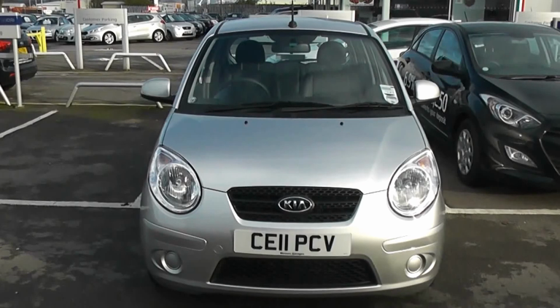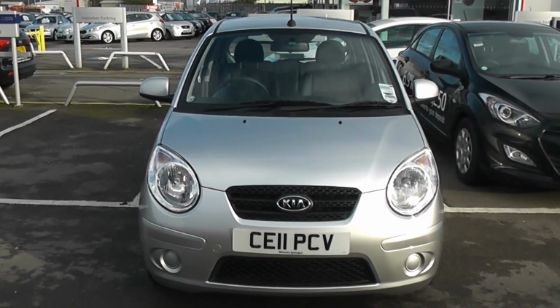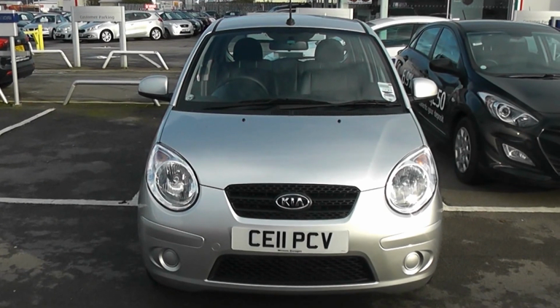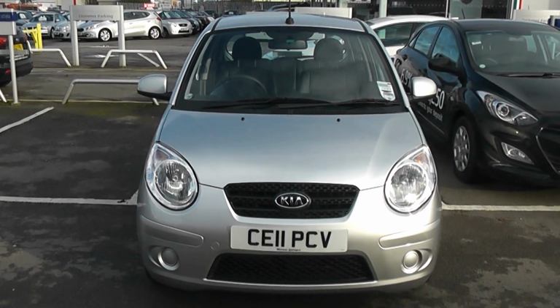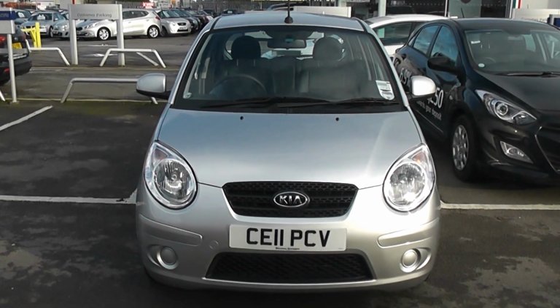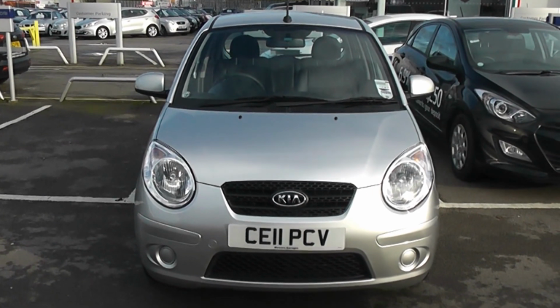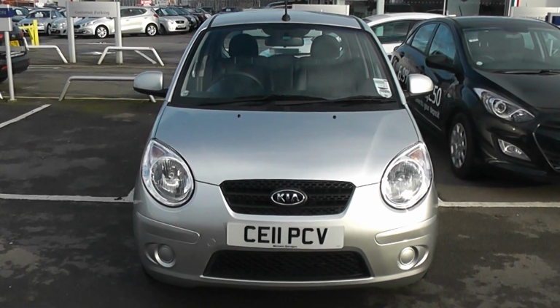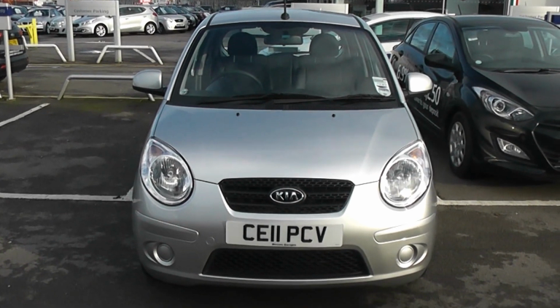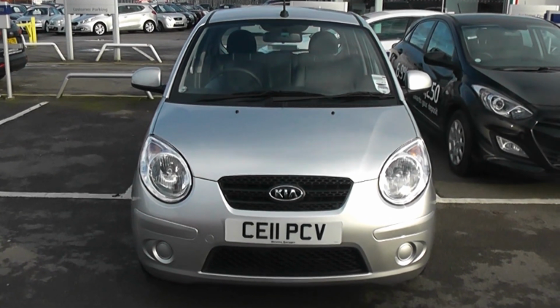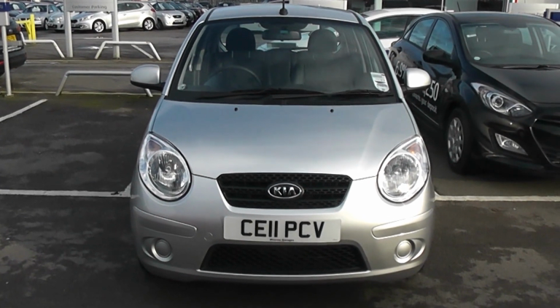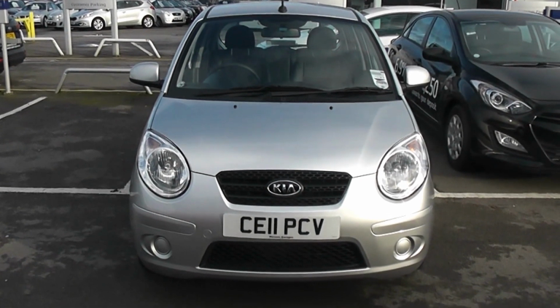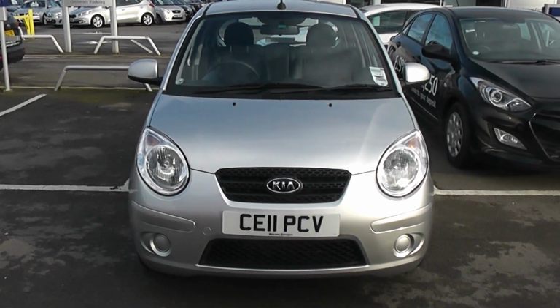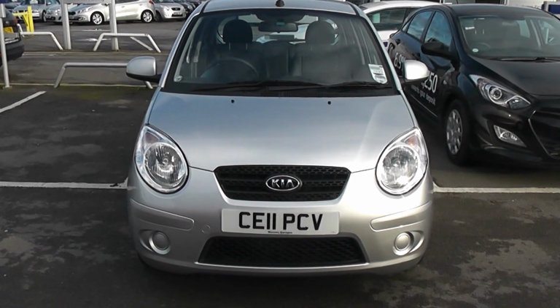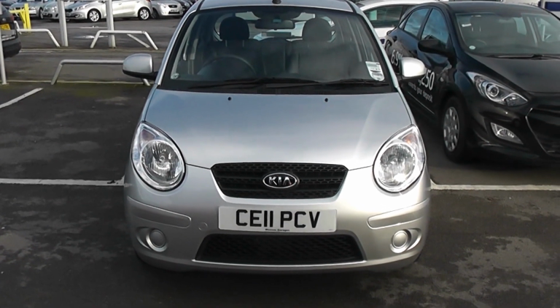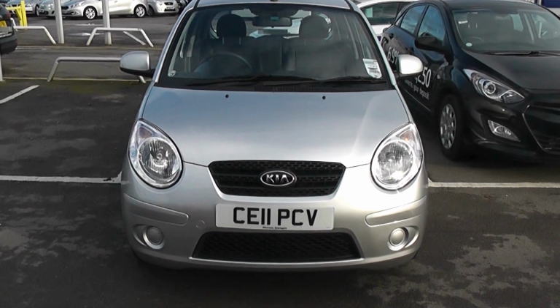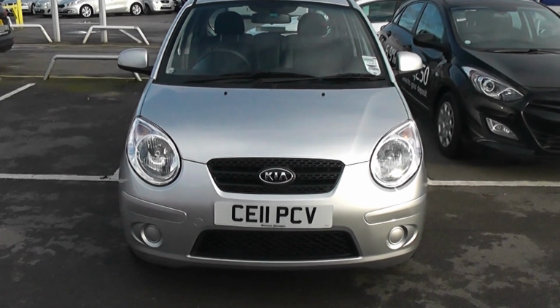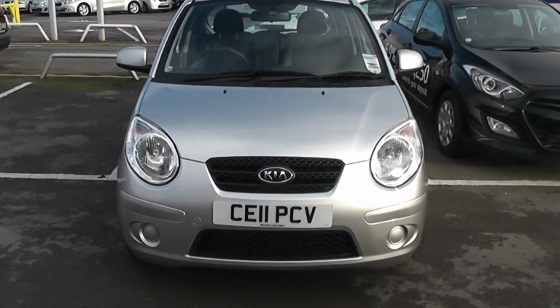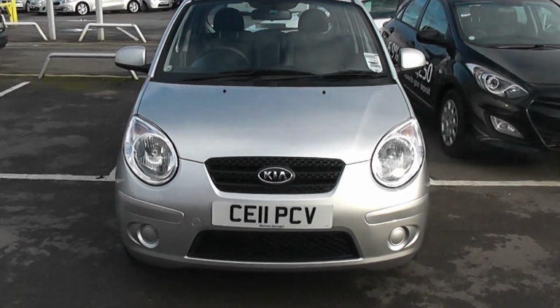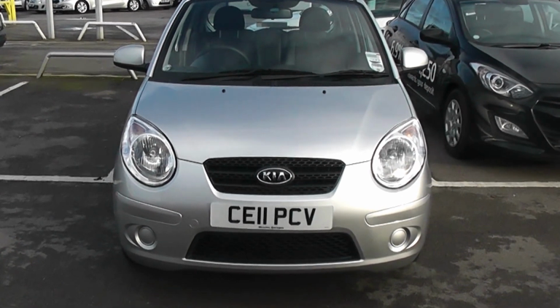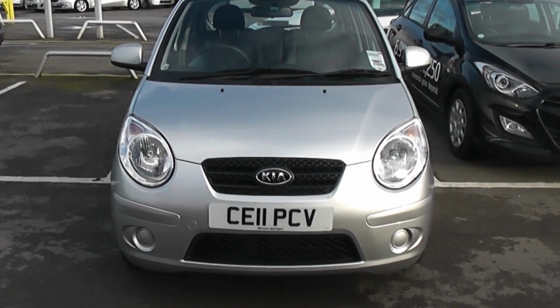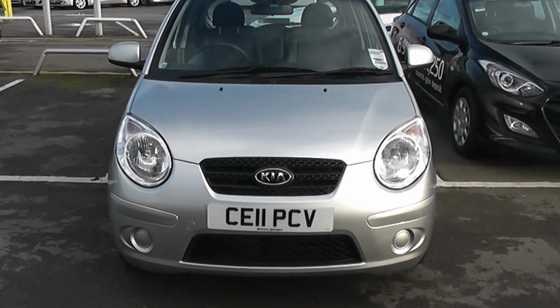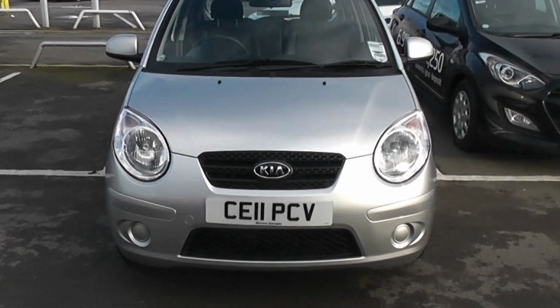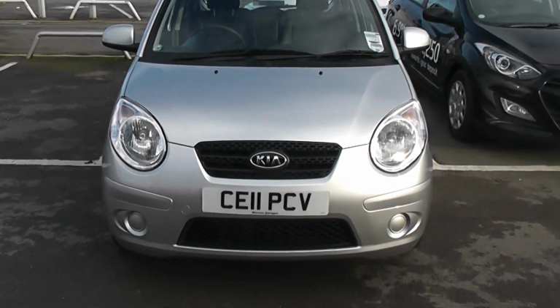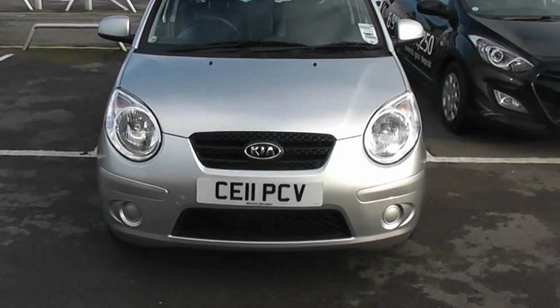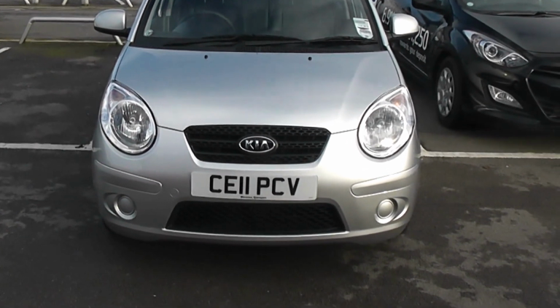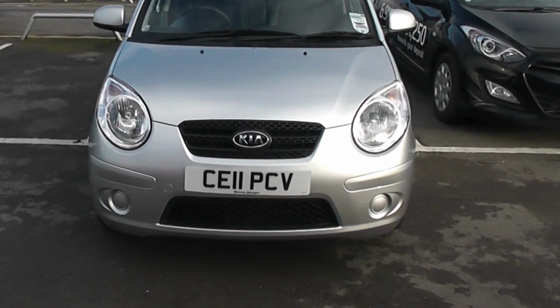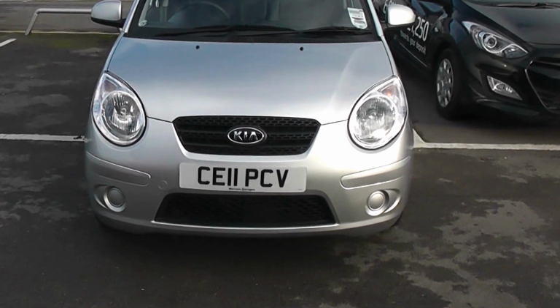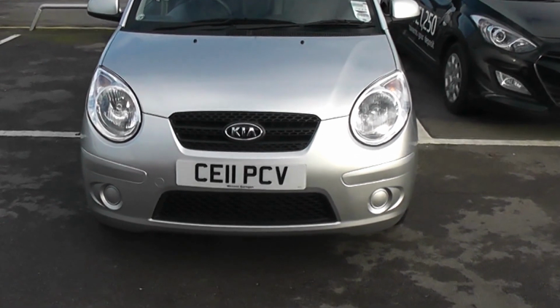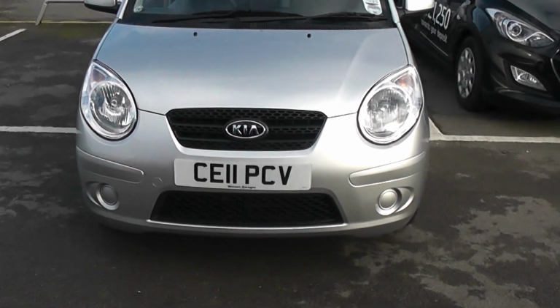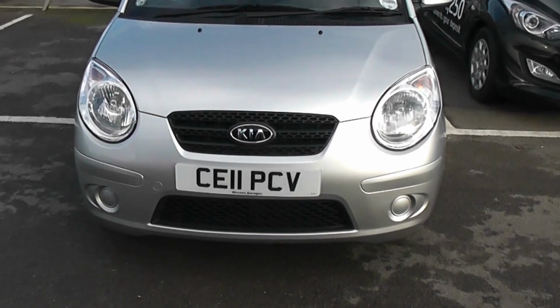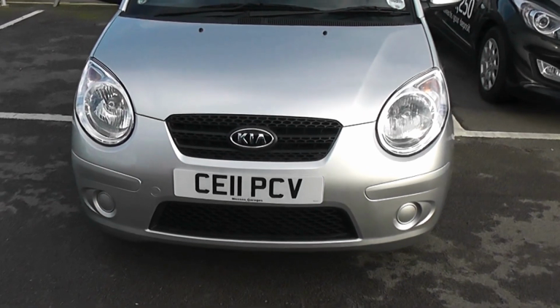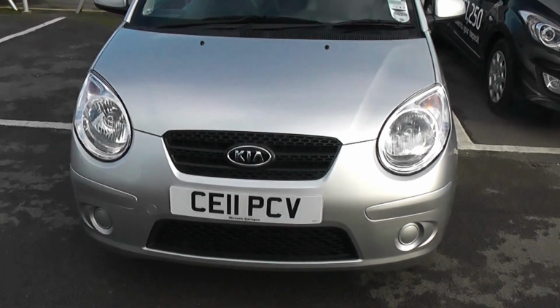Thanks to the West's Garage of Cardiff. Here we have a Kia Picanto 1.1 petrol in metallic silver, registered on an 11 plate, so a 2011 number of registration.